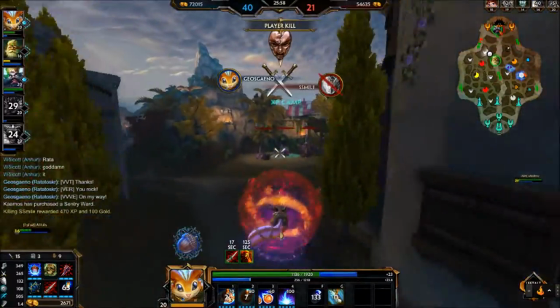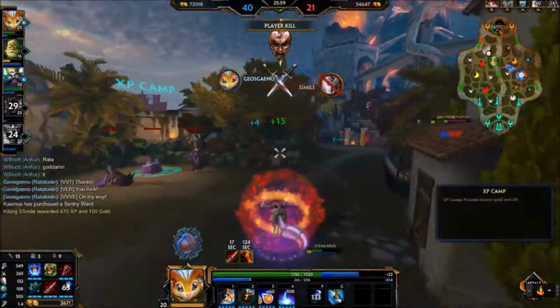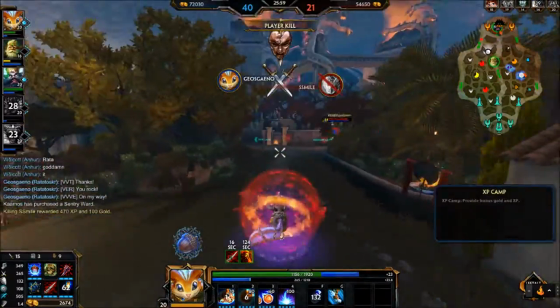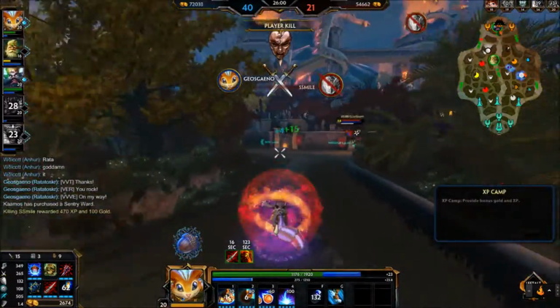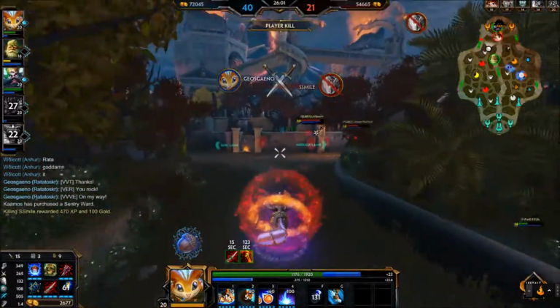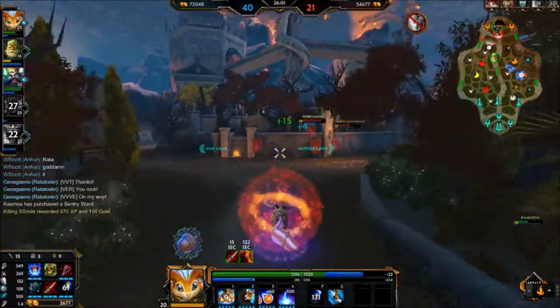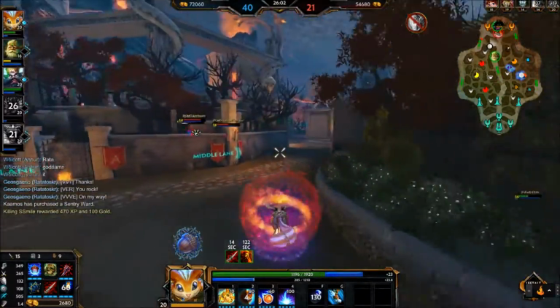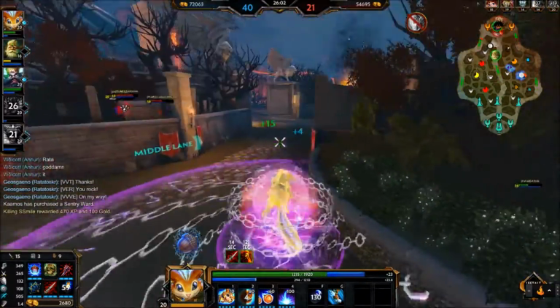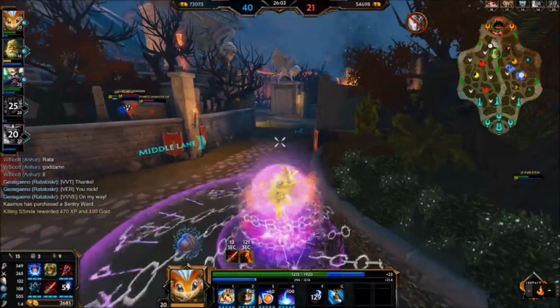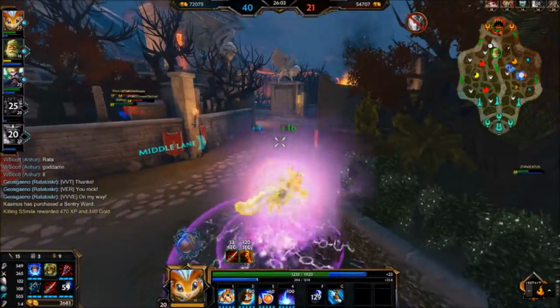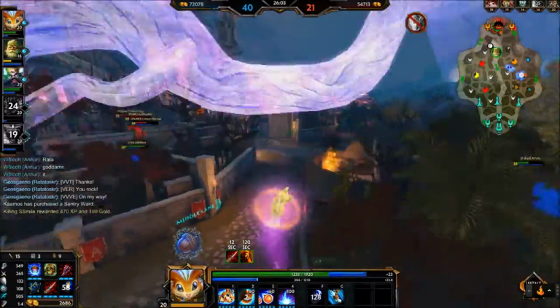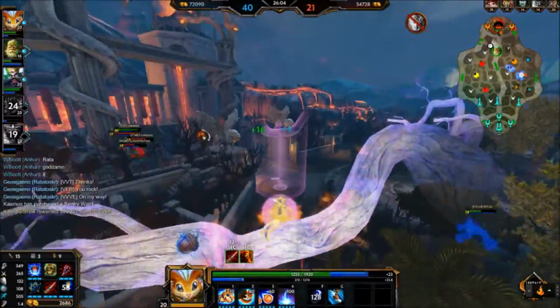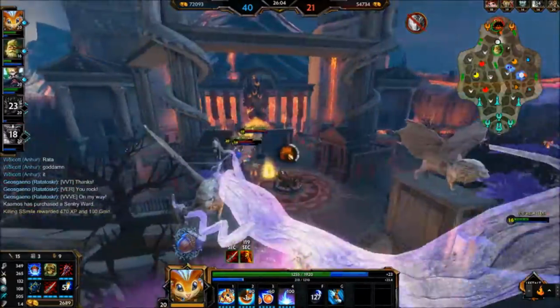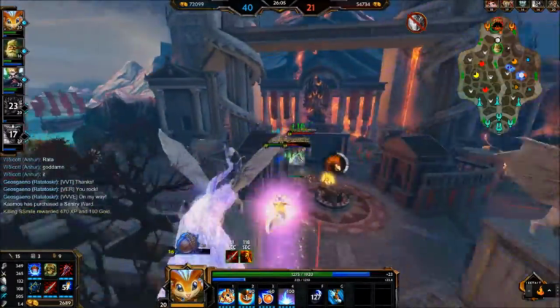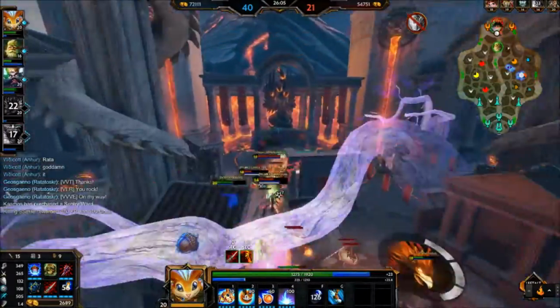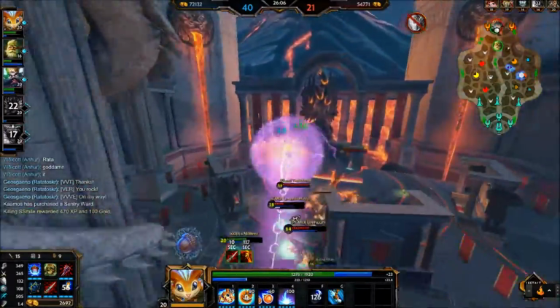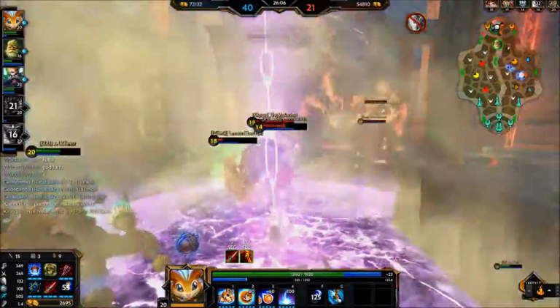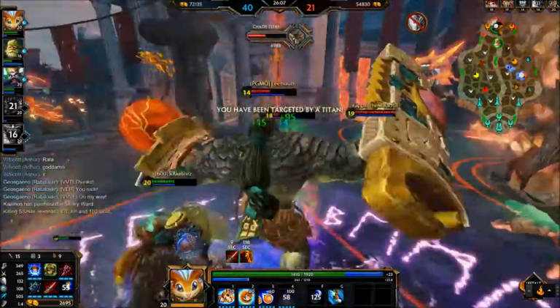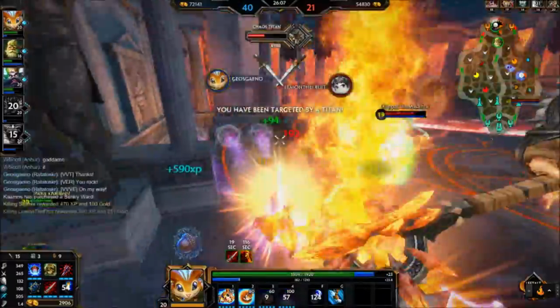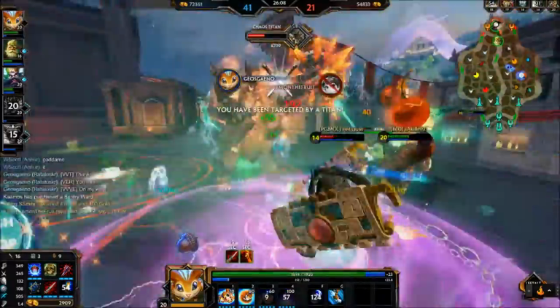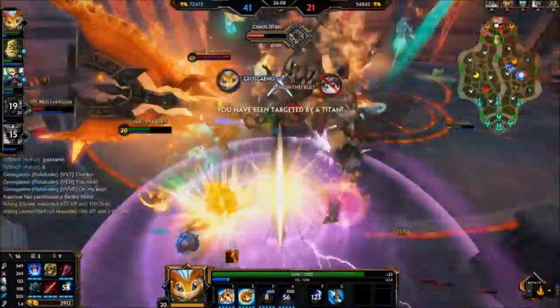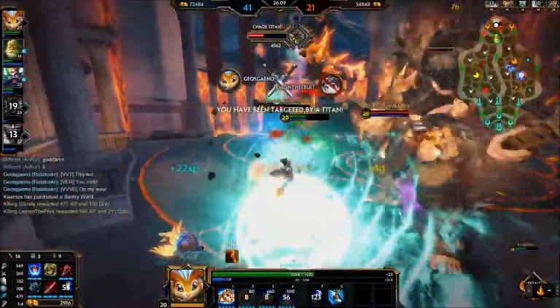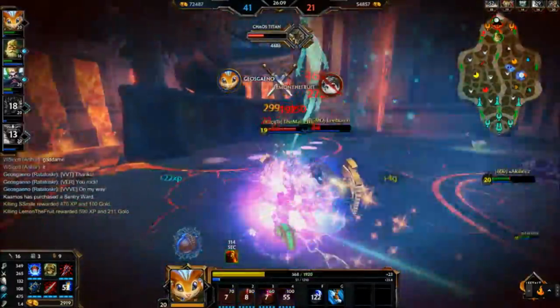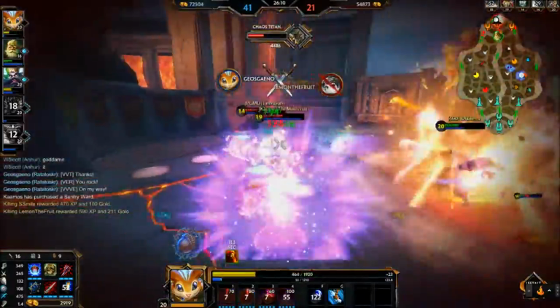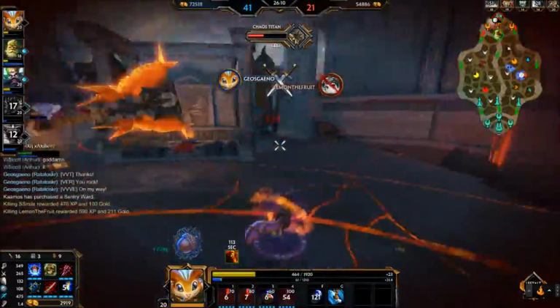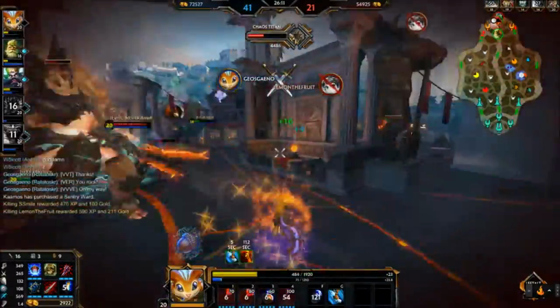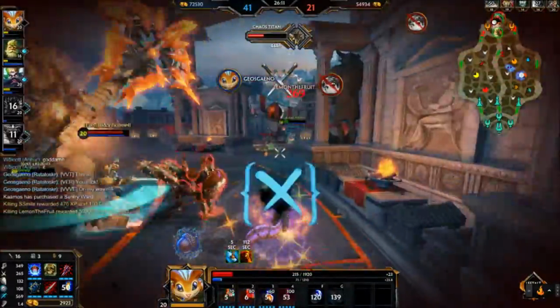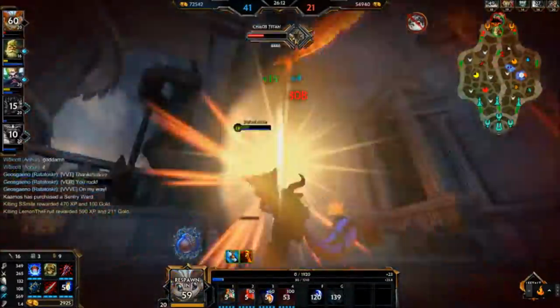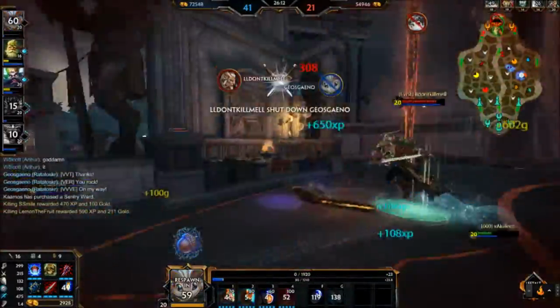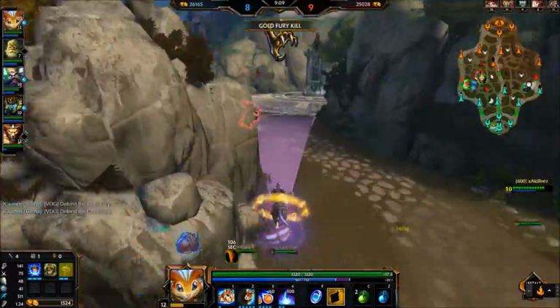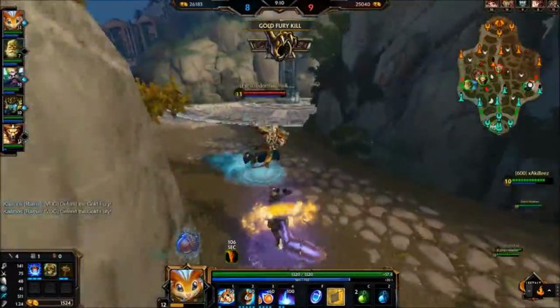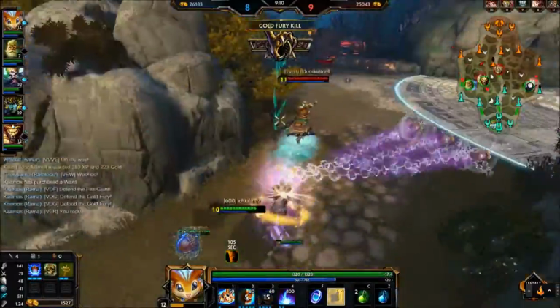Acorn Blast is the real burst potential for Rat. Once their physical protections are low and your burst has begun, drop in the Acorn Blast. This will stun them for one second if you hit them with all three acorns. Follow that up with a few autos and you should be able to get in some serious damage.